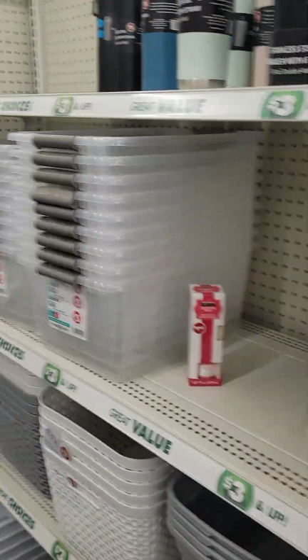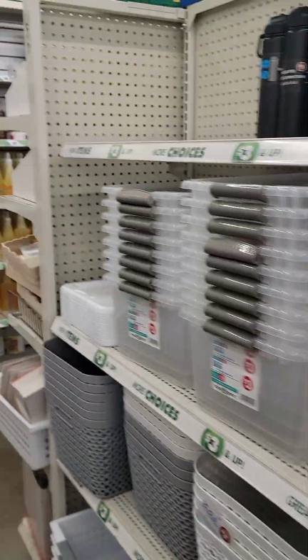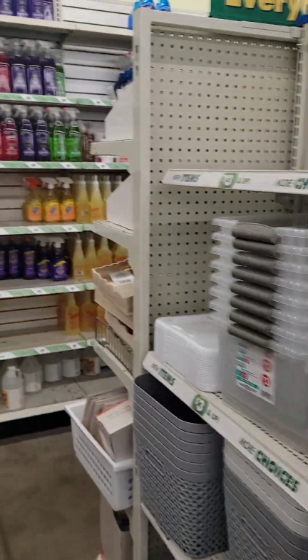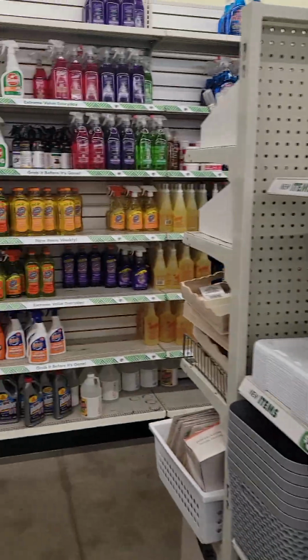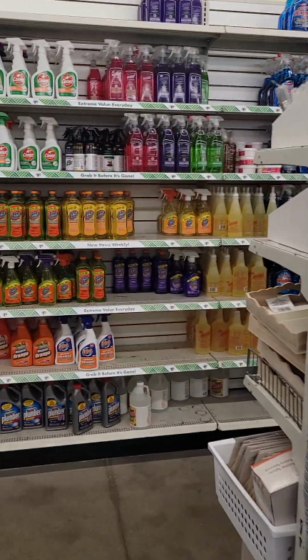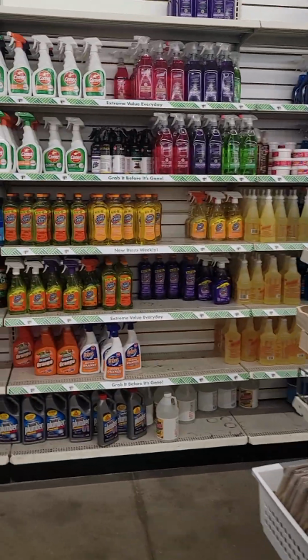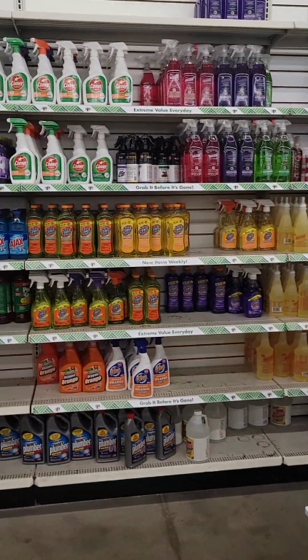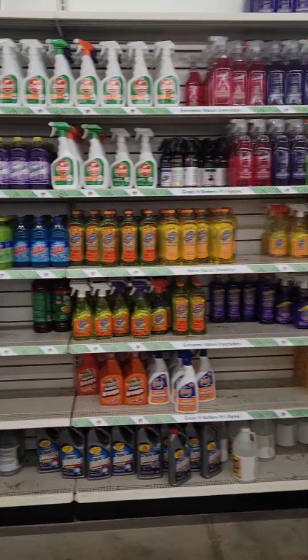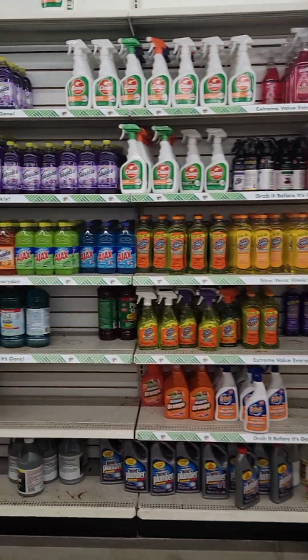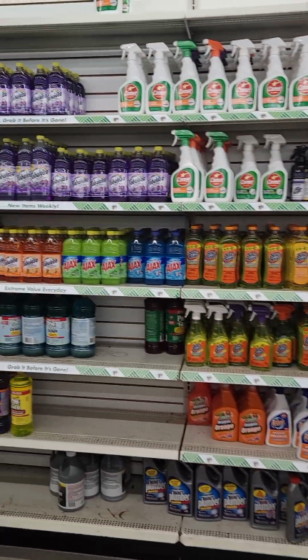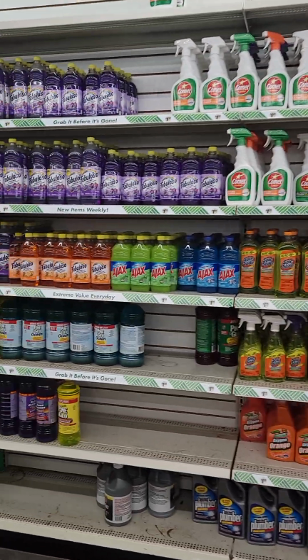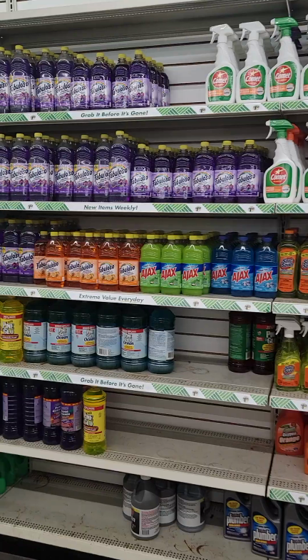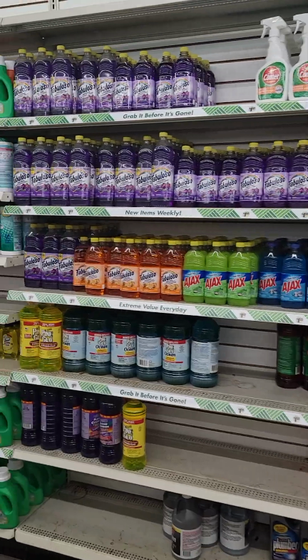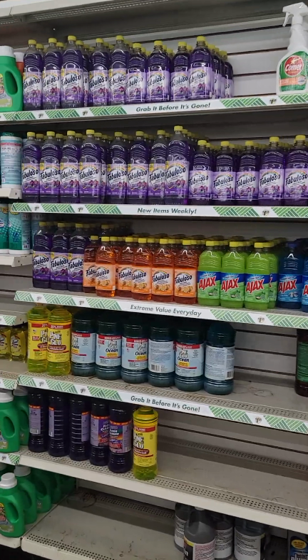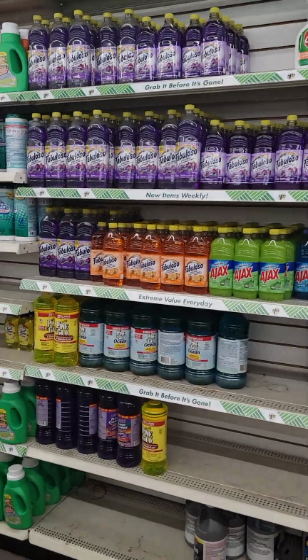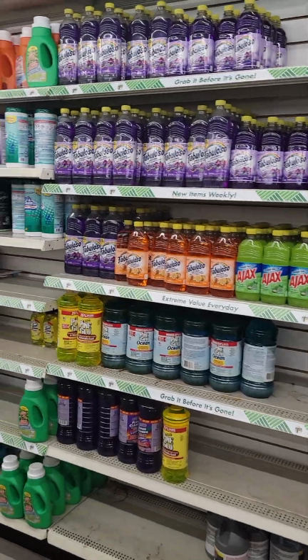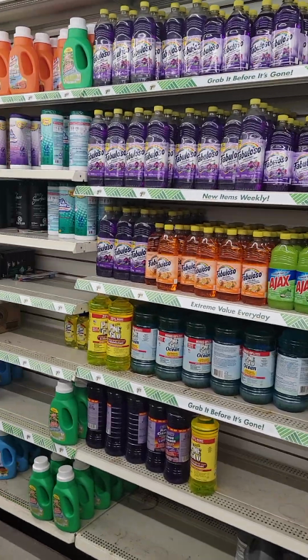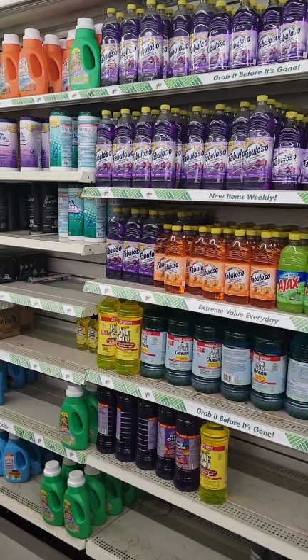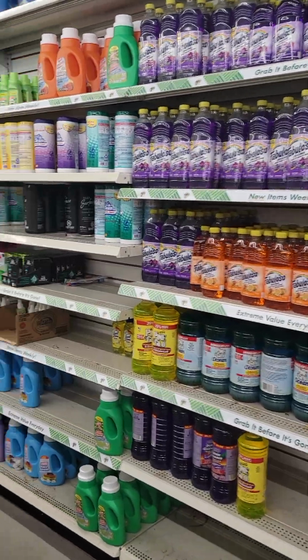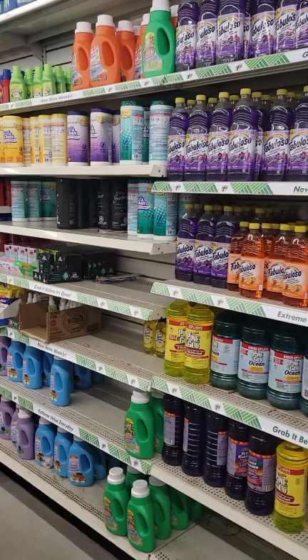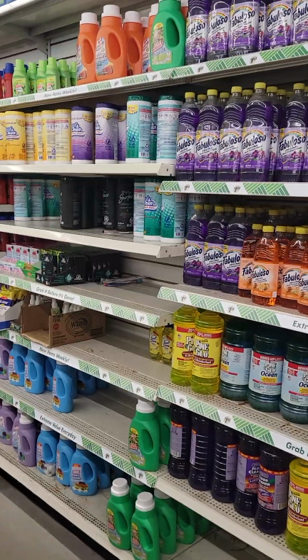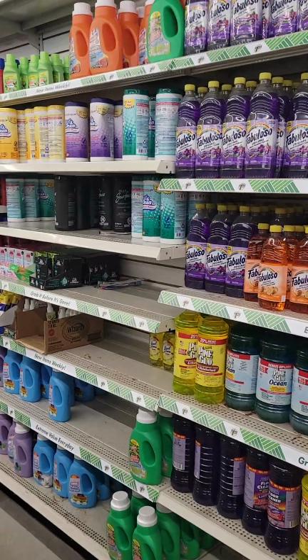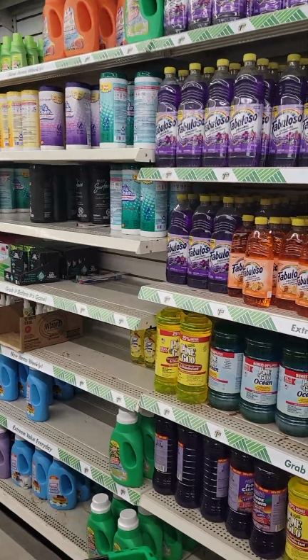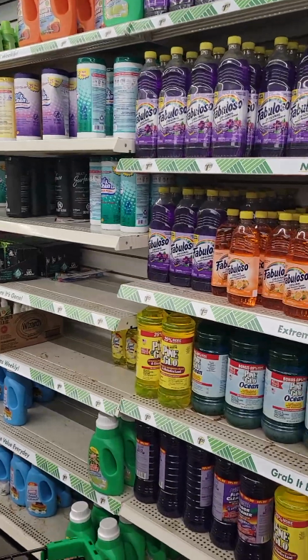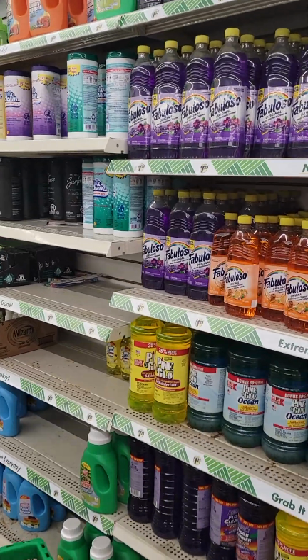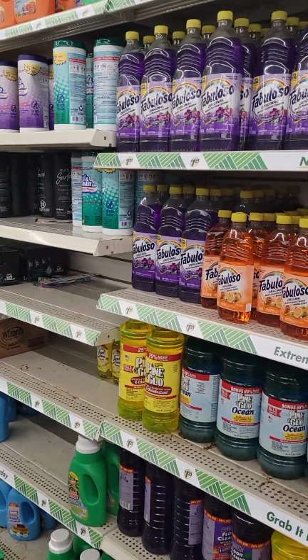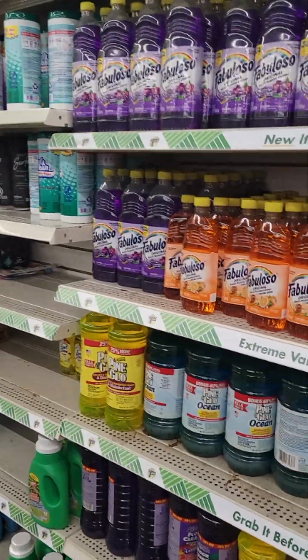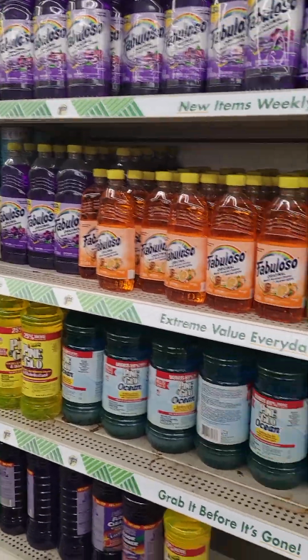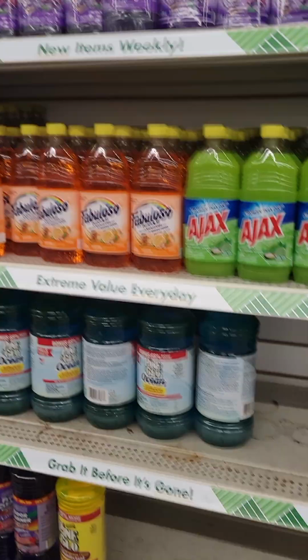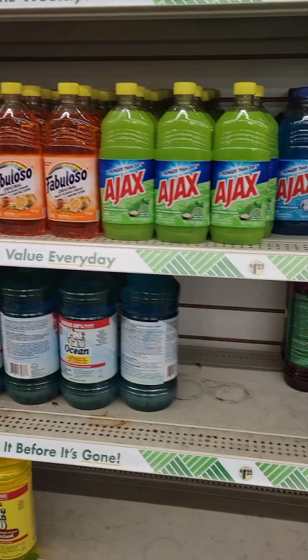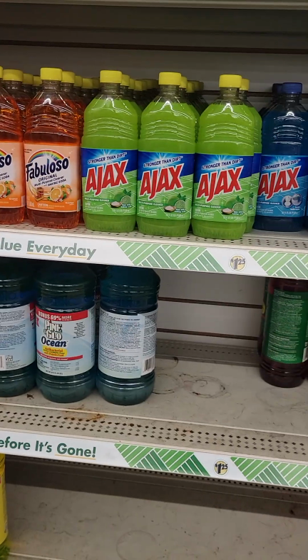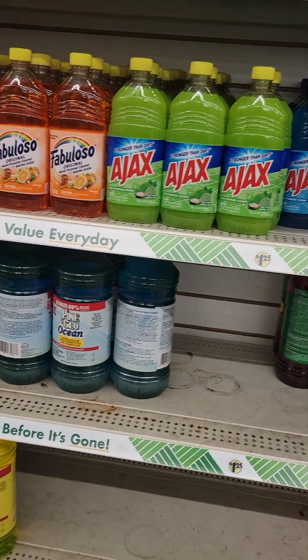They're always fully stocked here at this location of the Dollar Tree in Vidalia, Louisiana. It's always stocked.